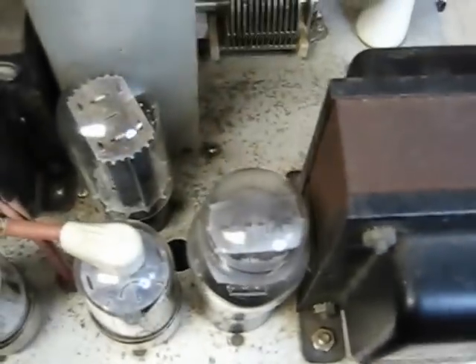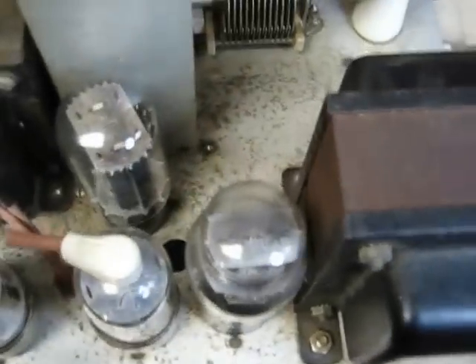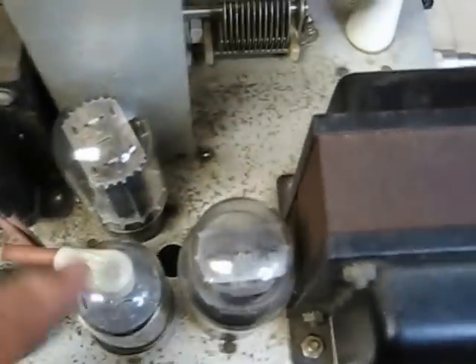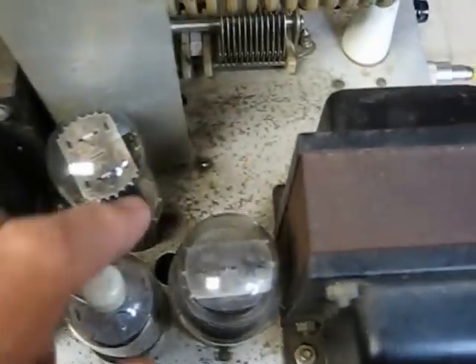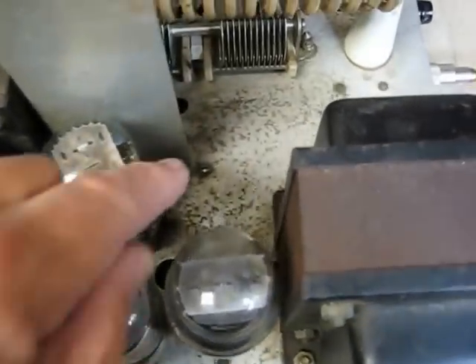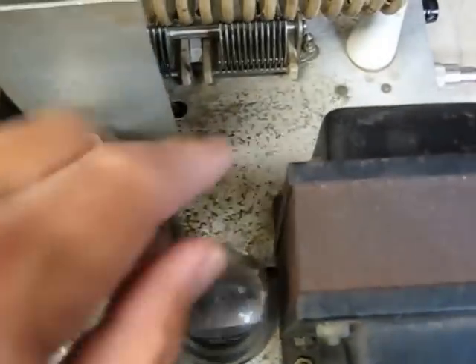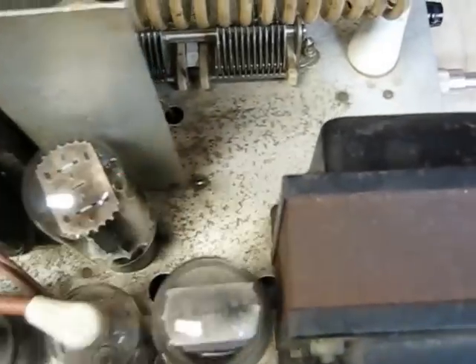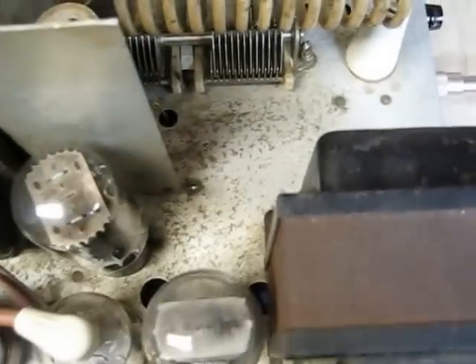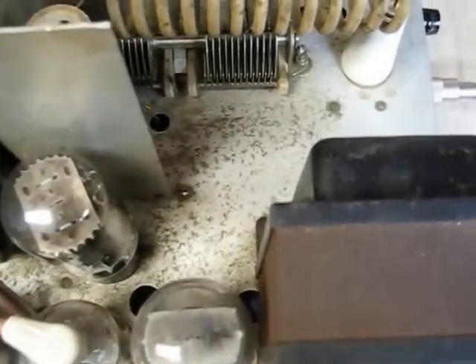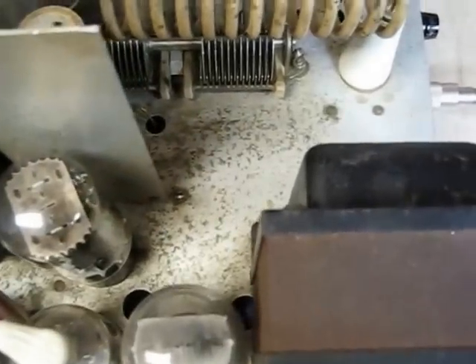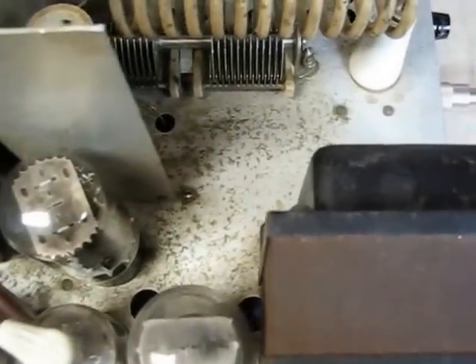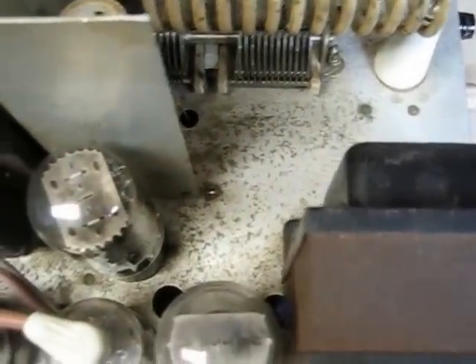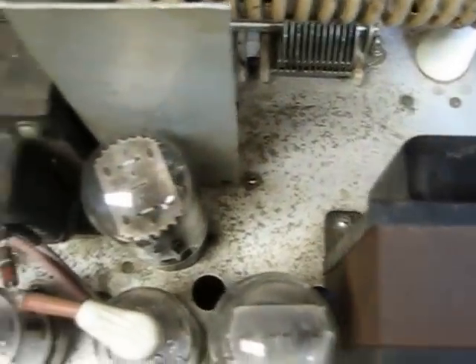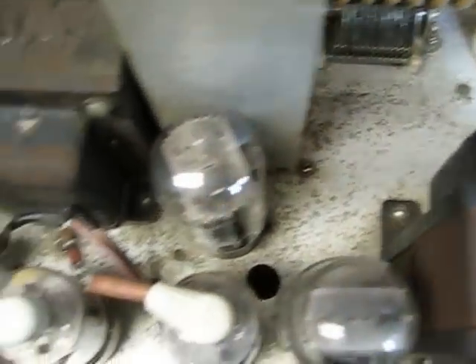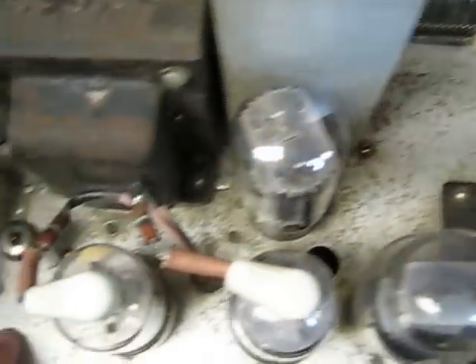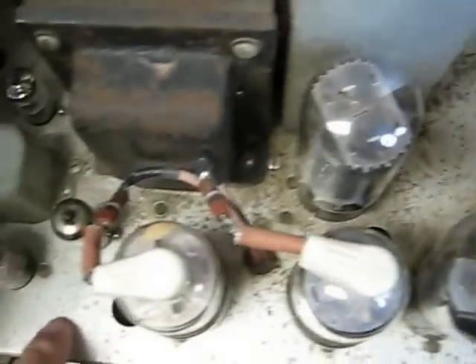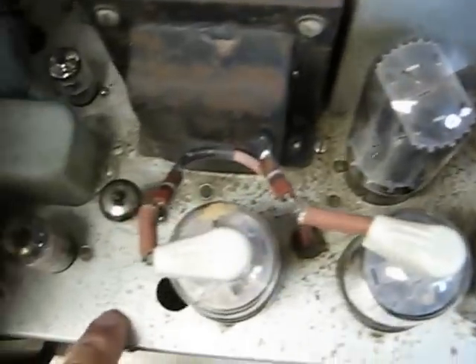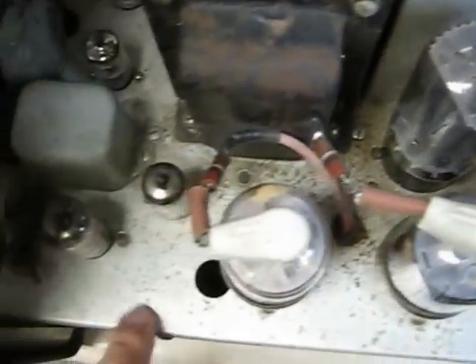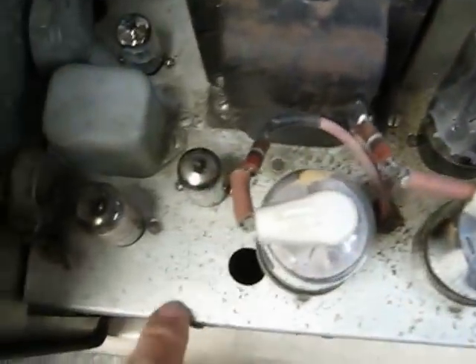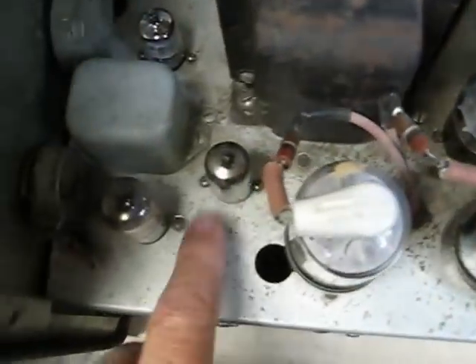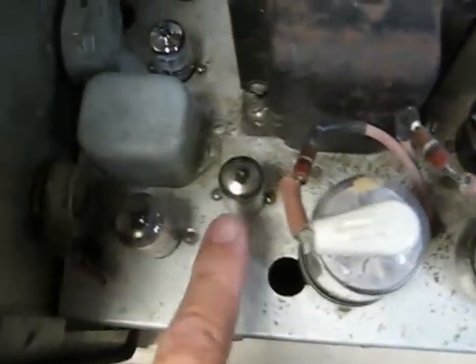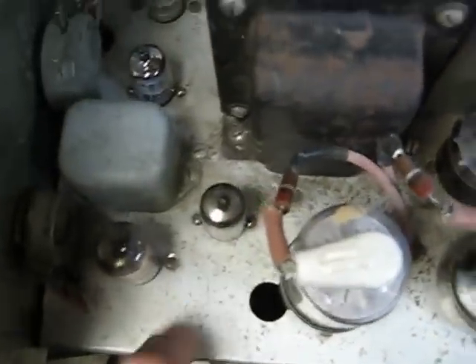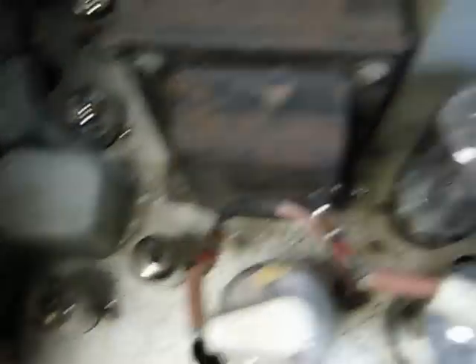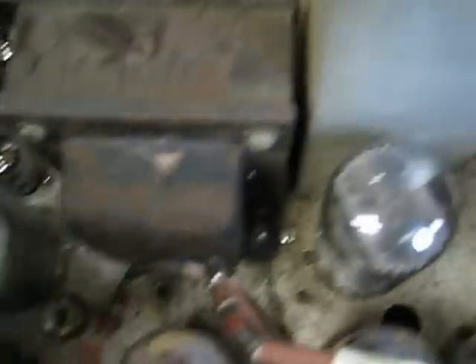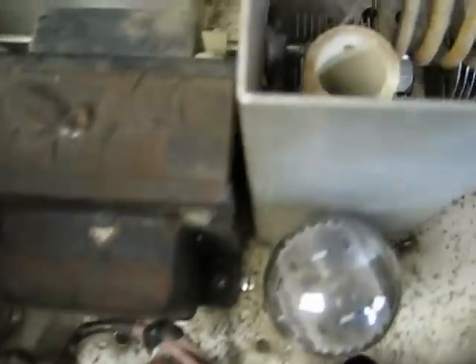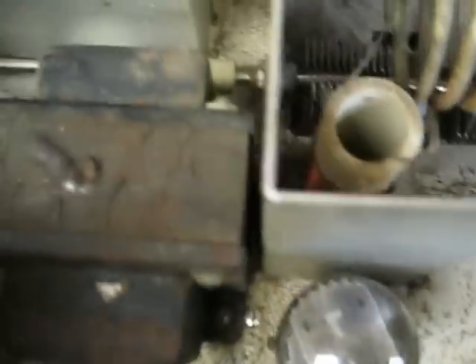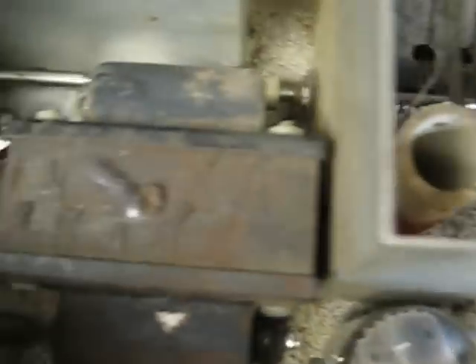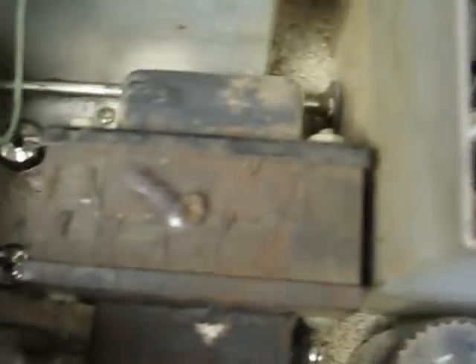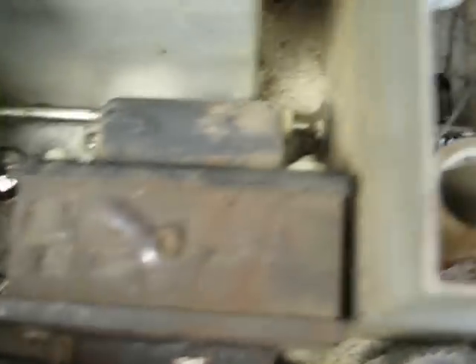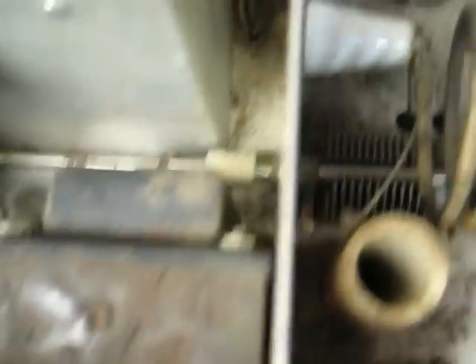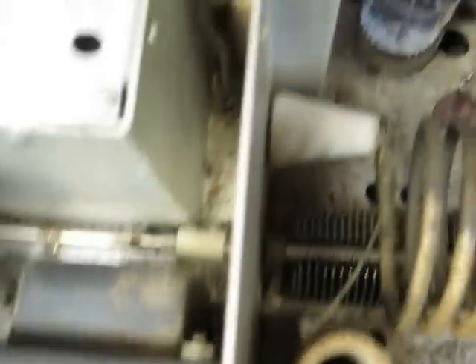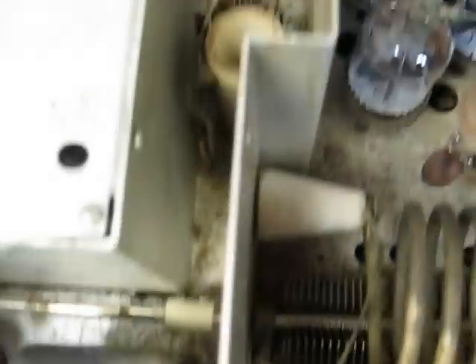The chassis has some dirt — it's not rust, but there is some dirt from years of accumulation on here, which really shouldn't hurt anything.